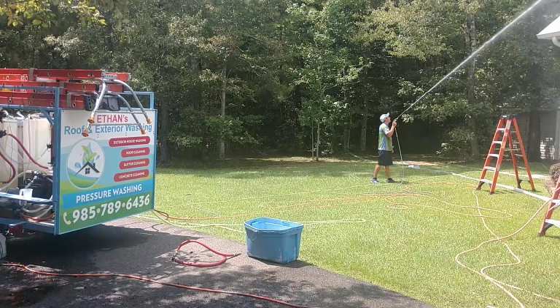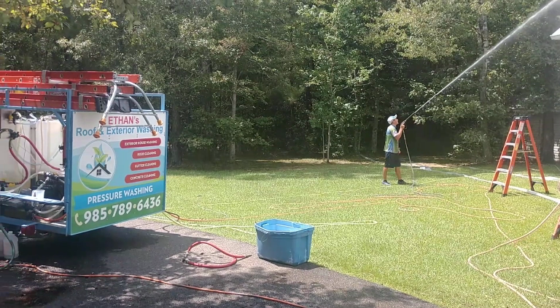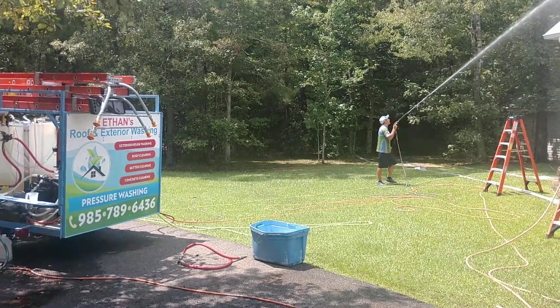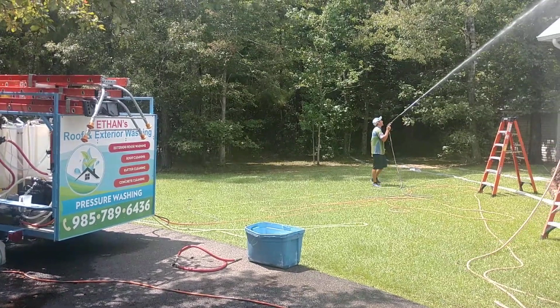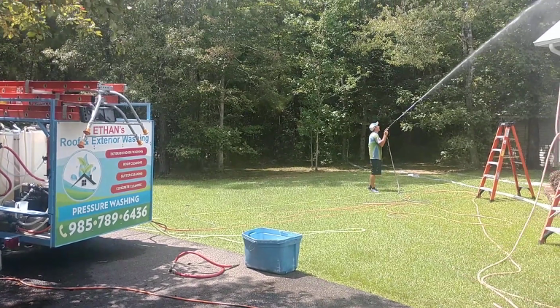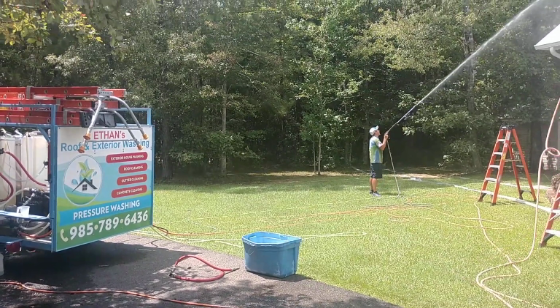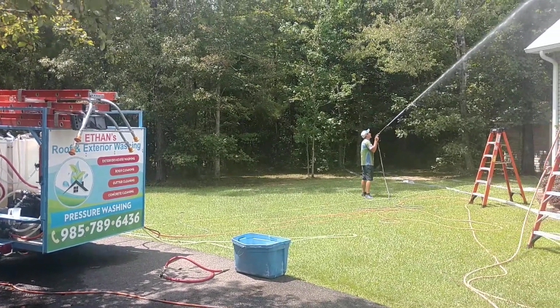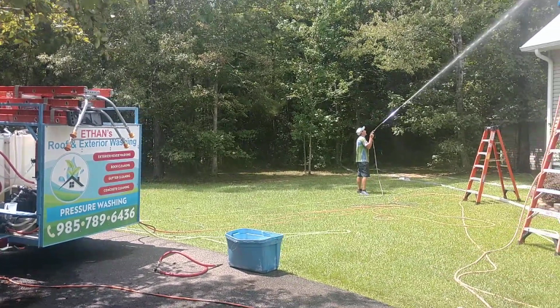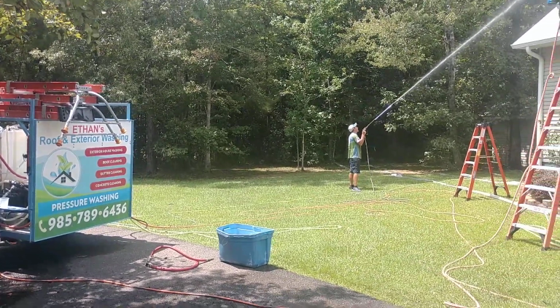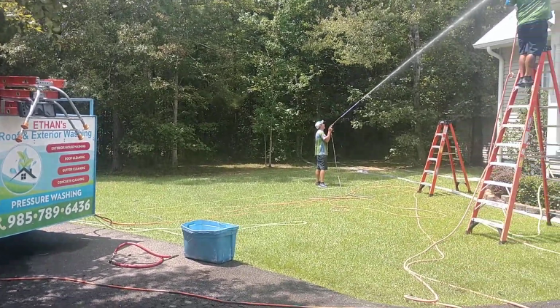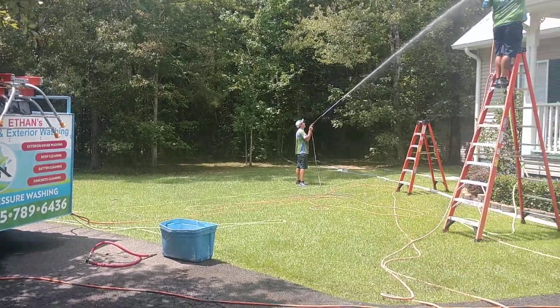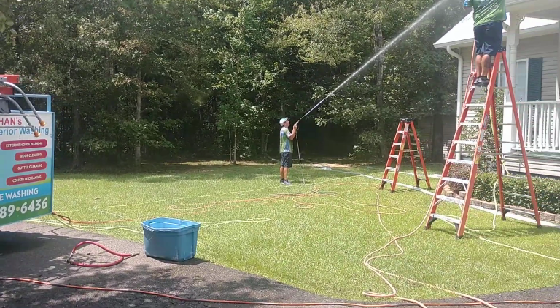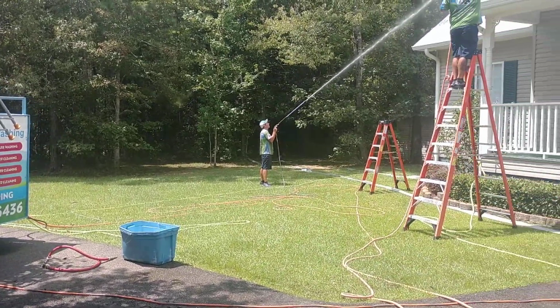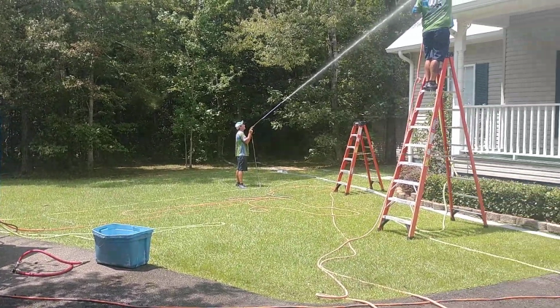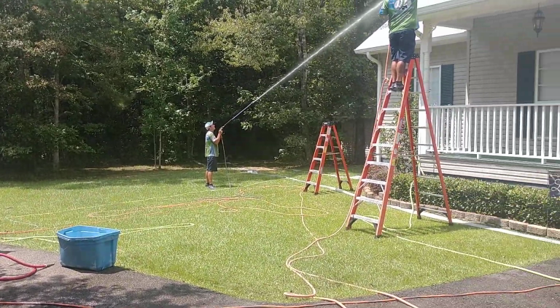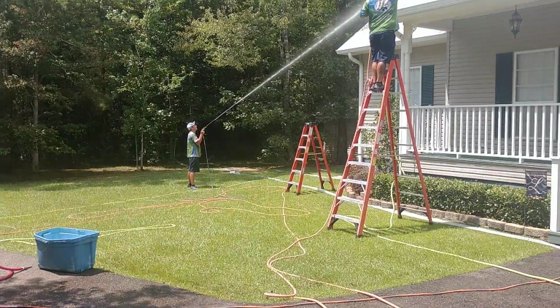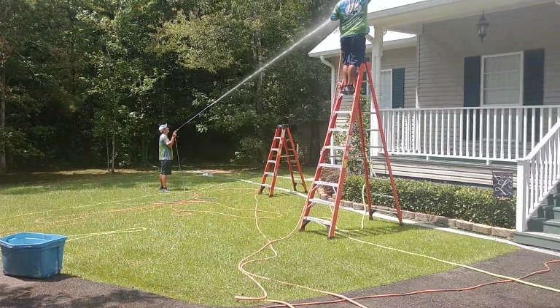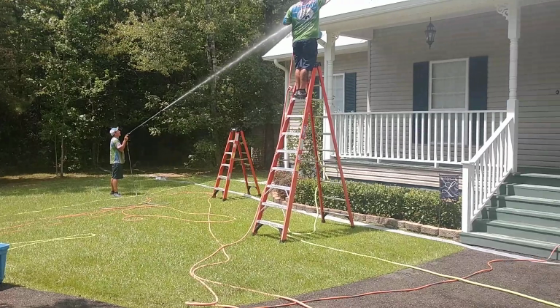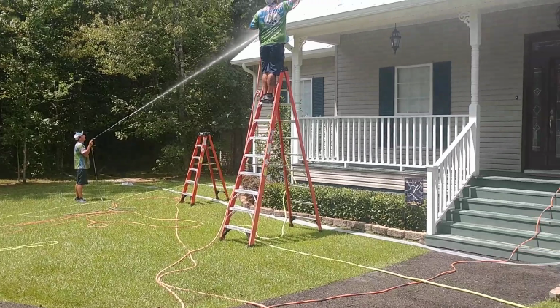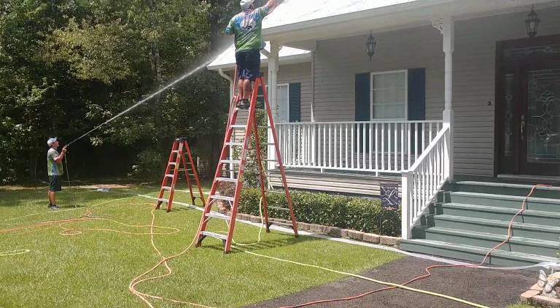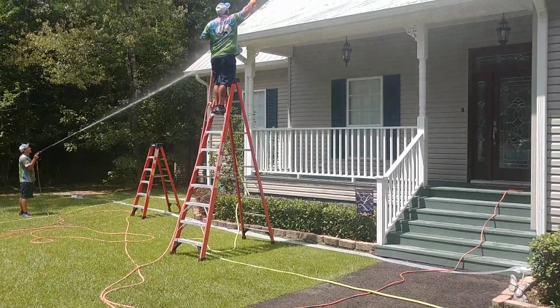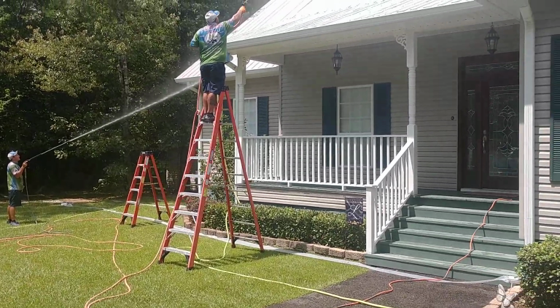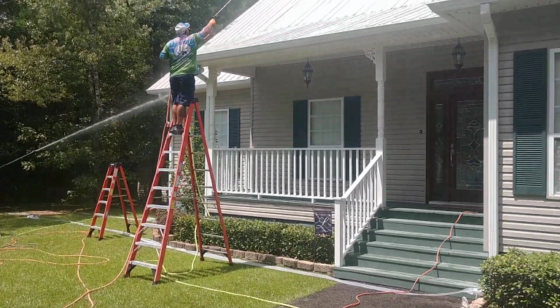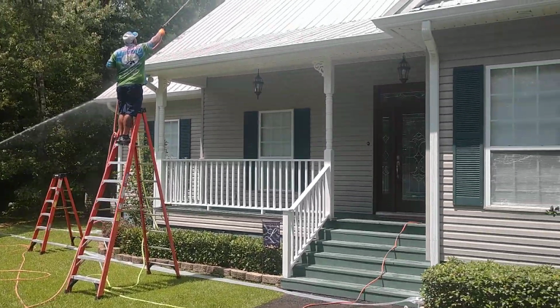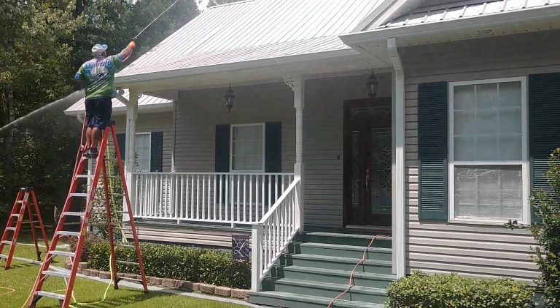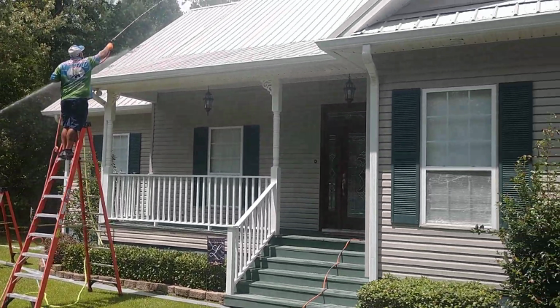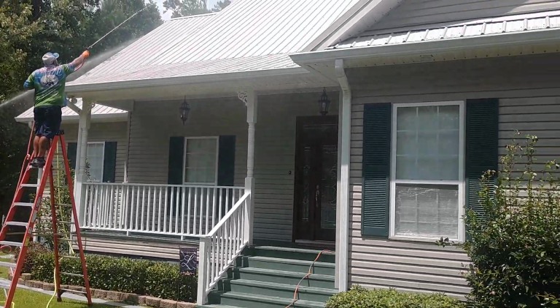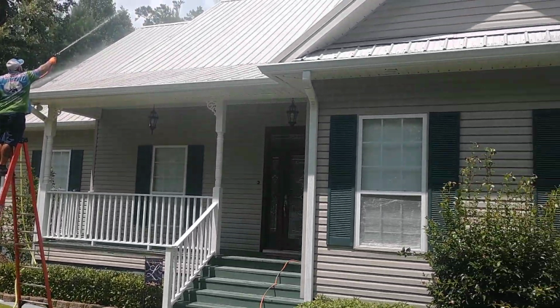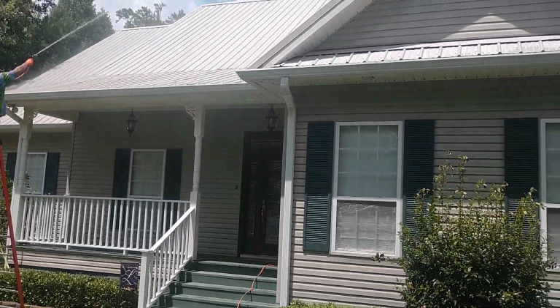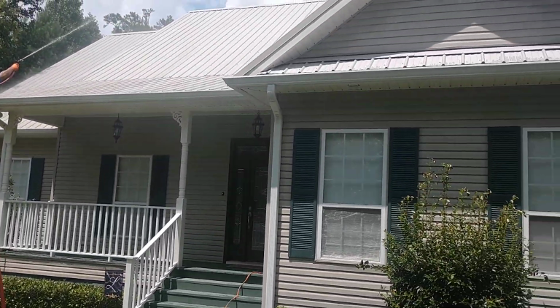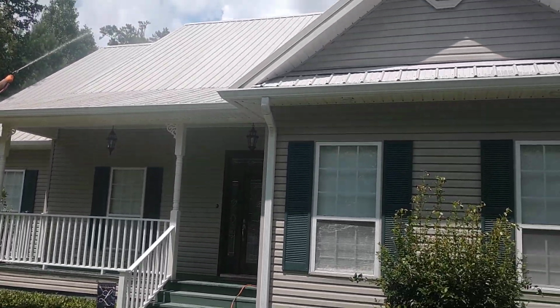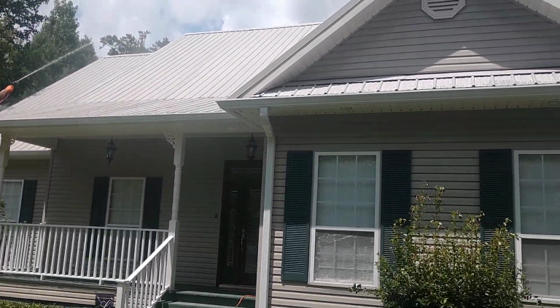Okay everyone, Chet Engel once again, part two of the roof washing in Covington, Louisiana.